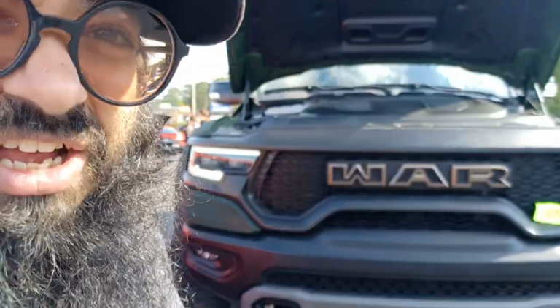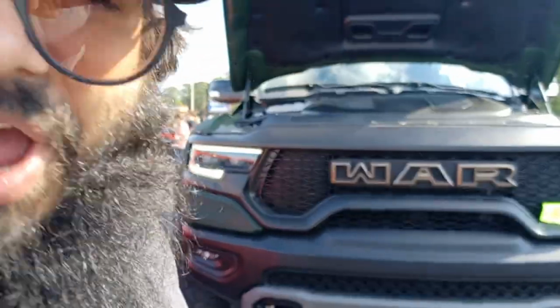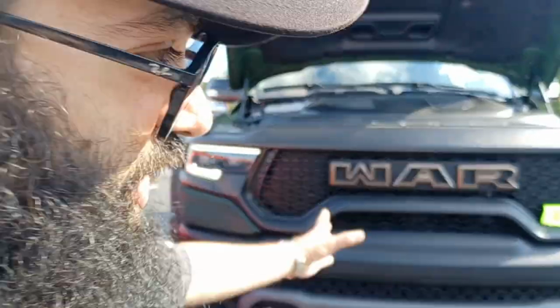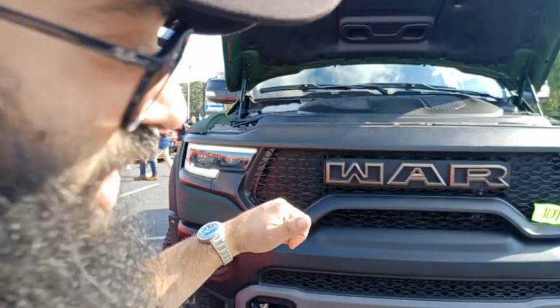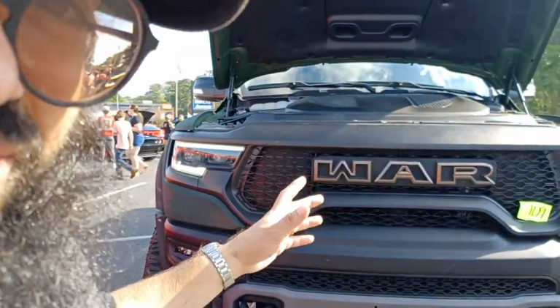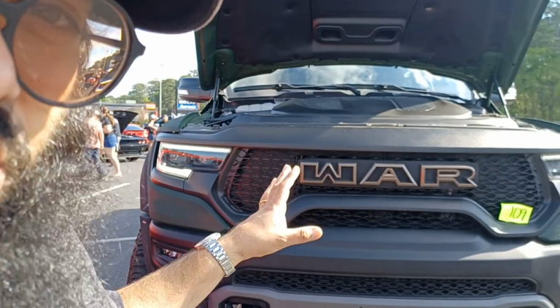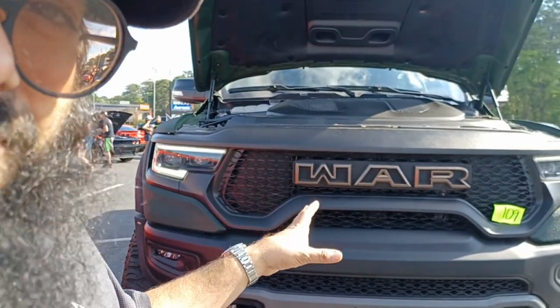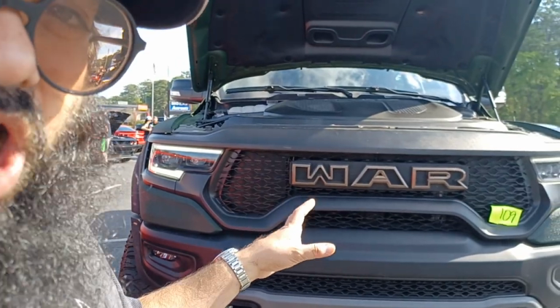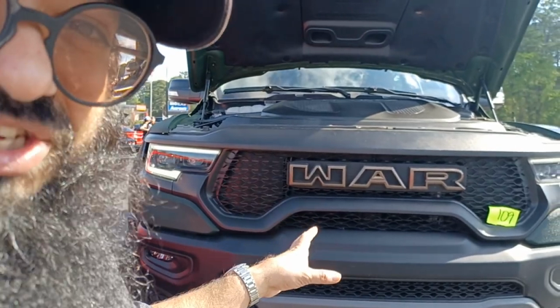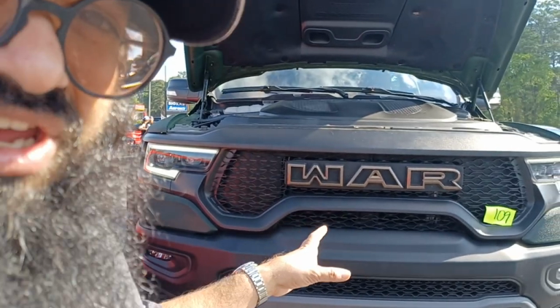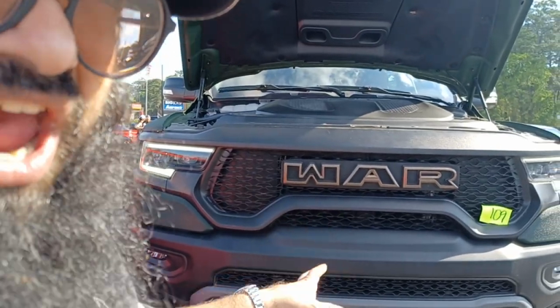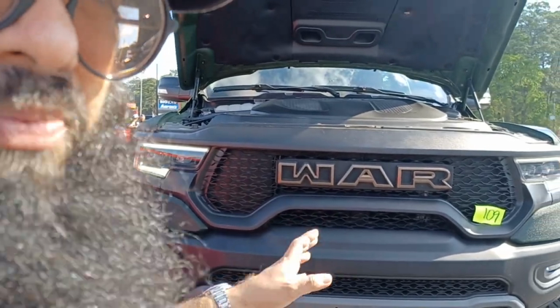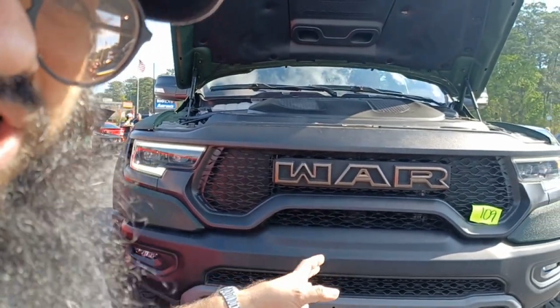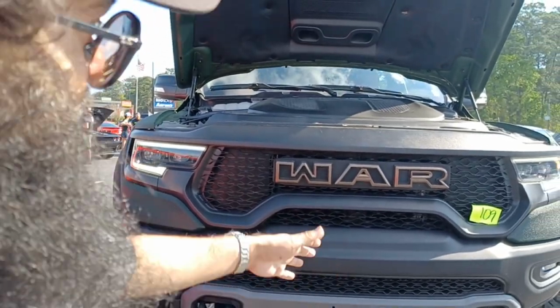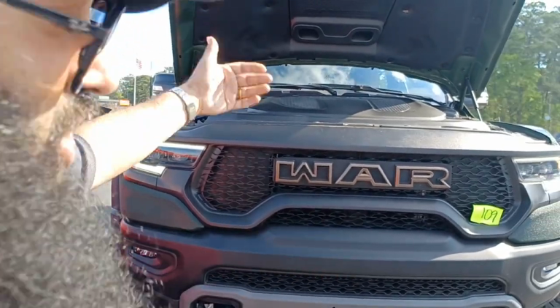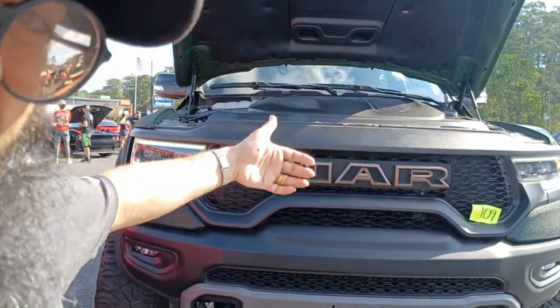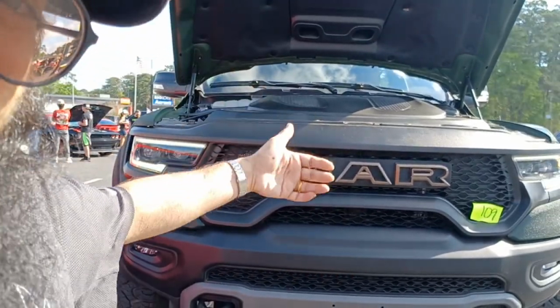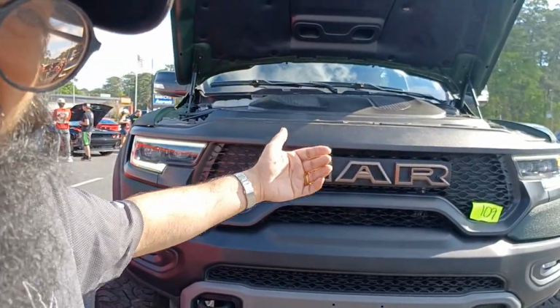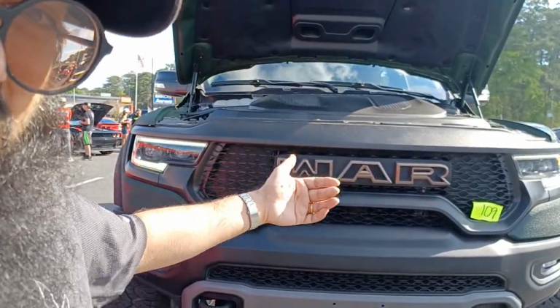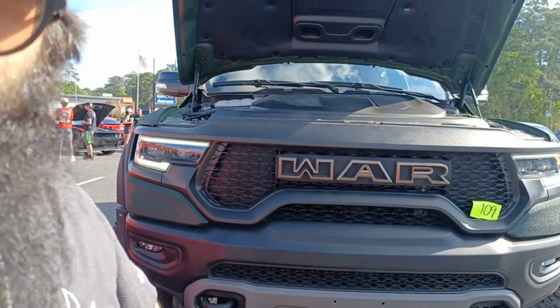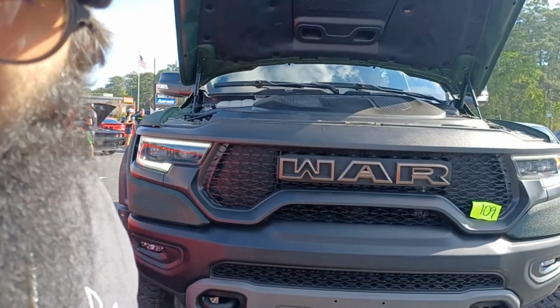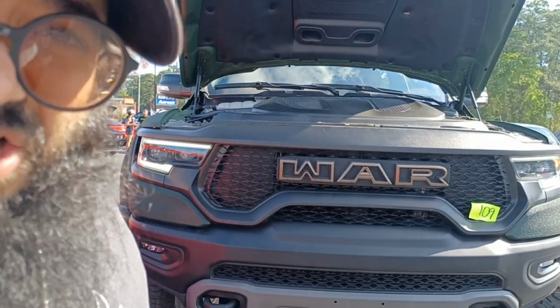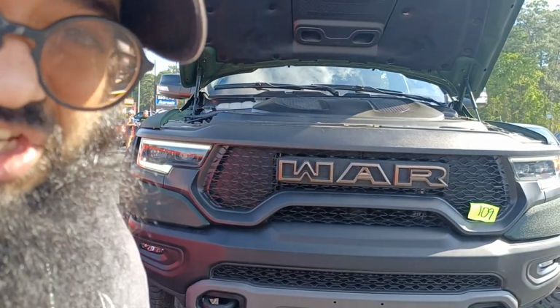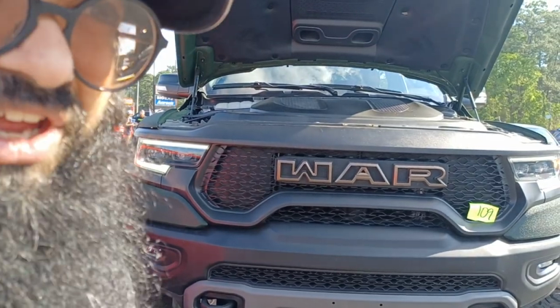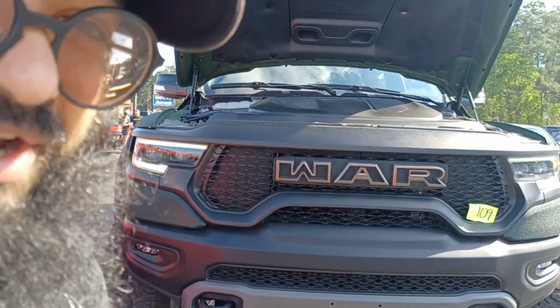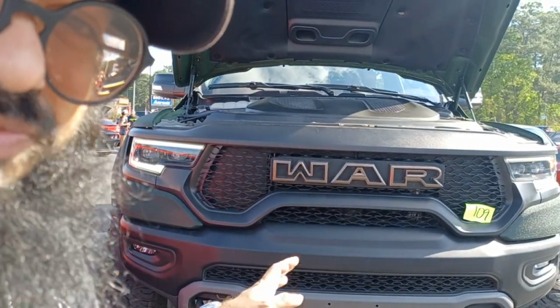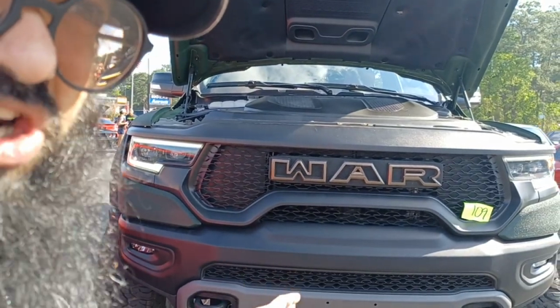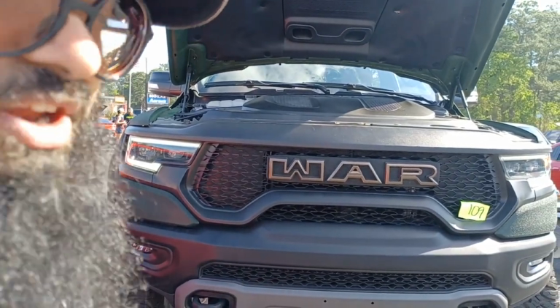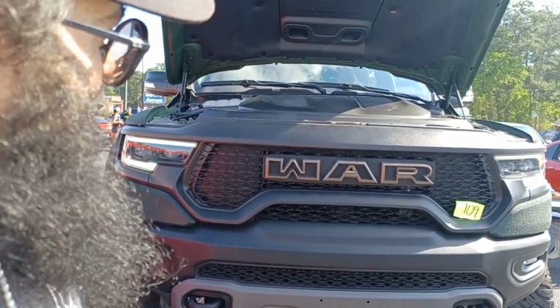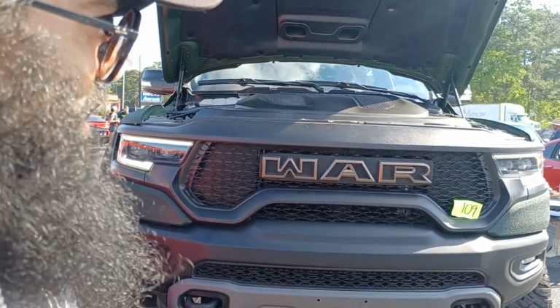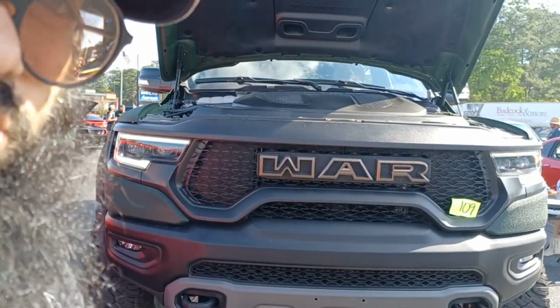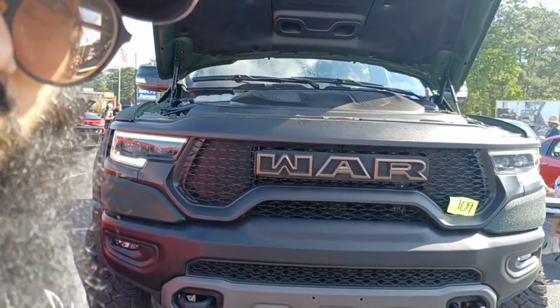So actually, it's a Ram TRX, and Apocalypse chops the back end off and installs a six-wheel independent suspension on it — six-wheel drive.